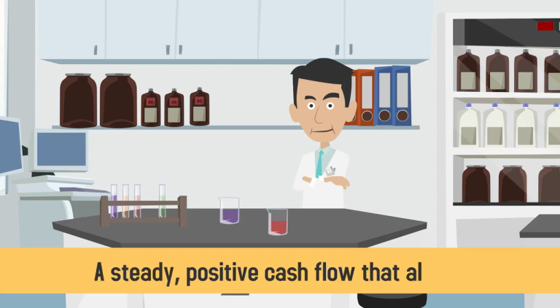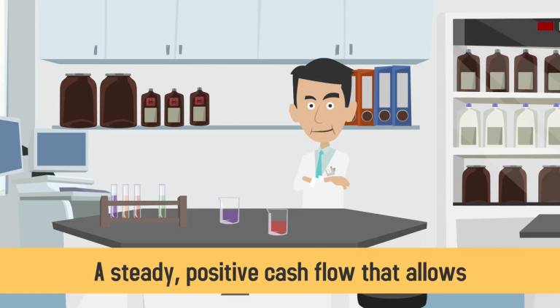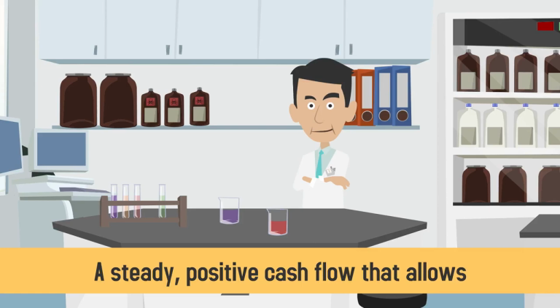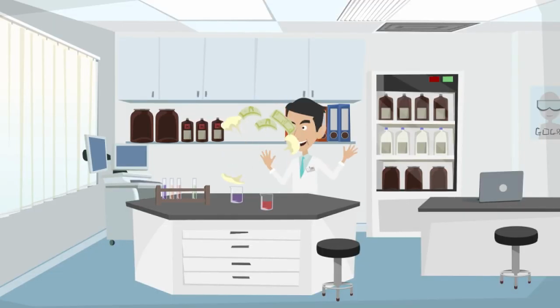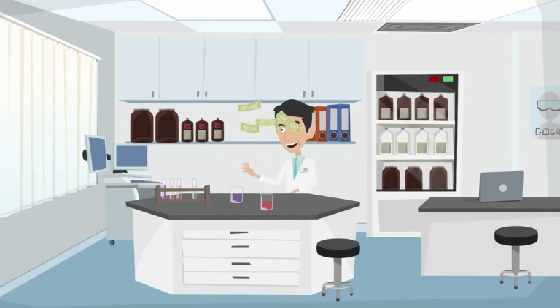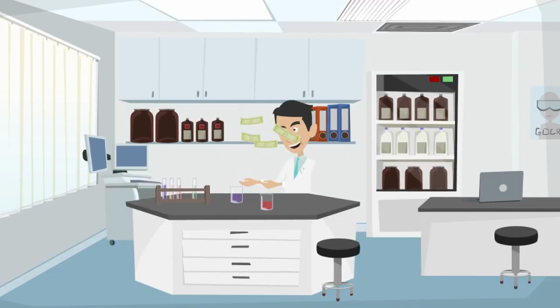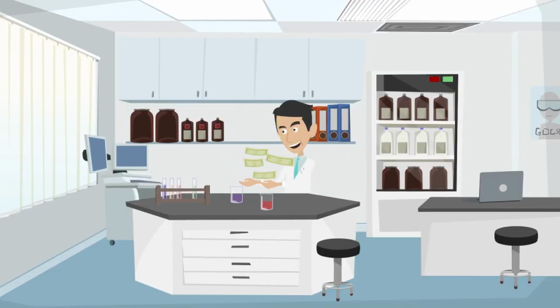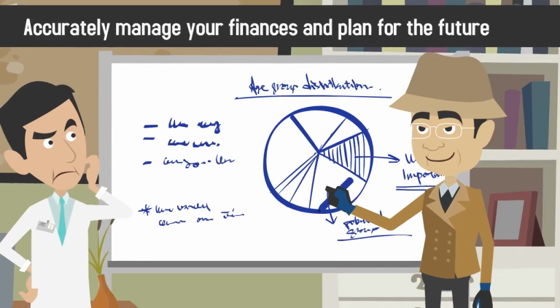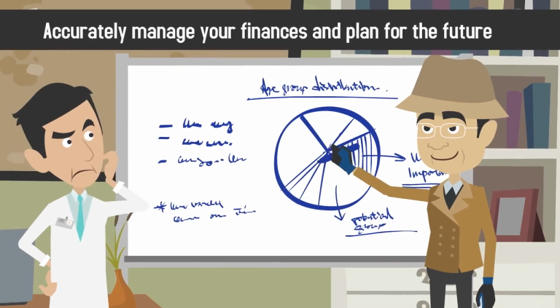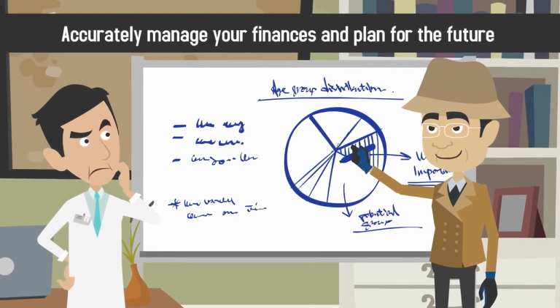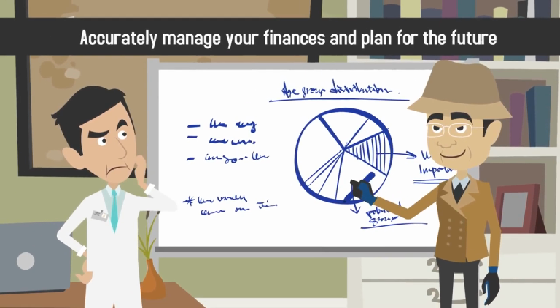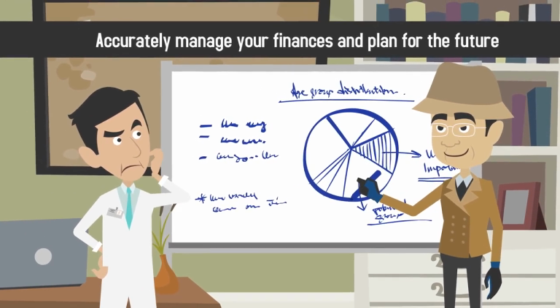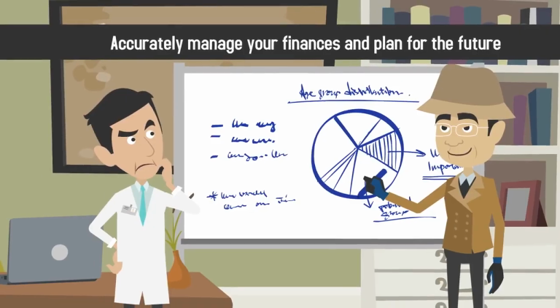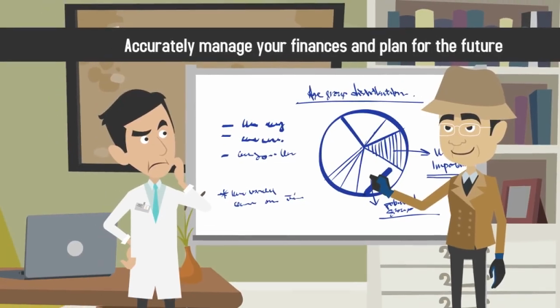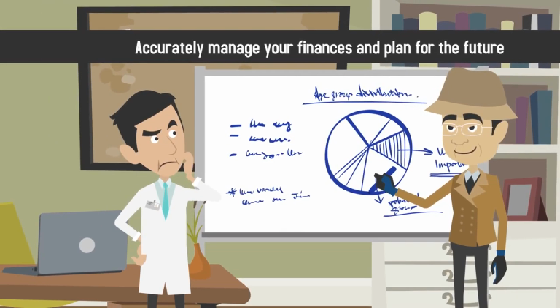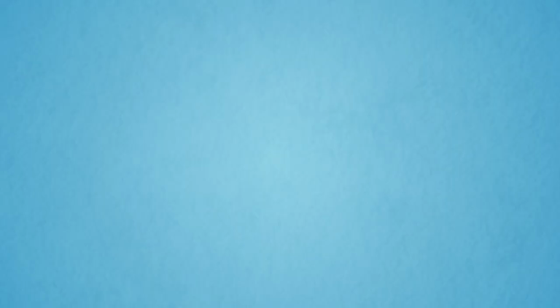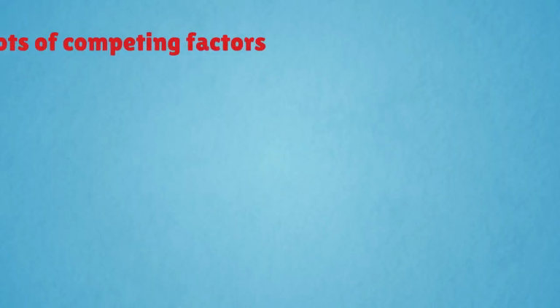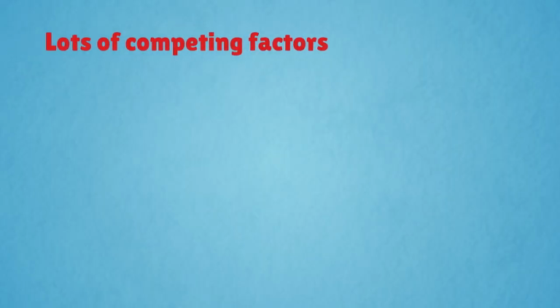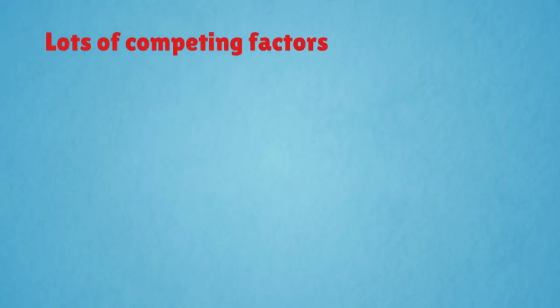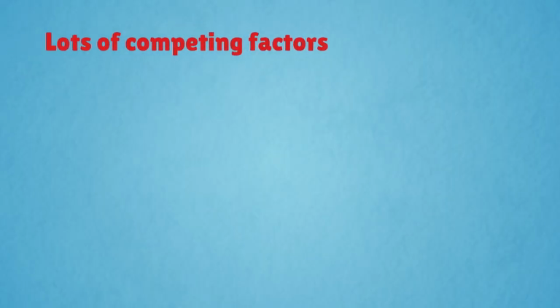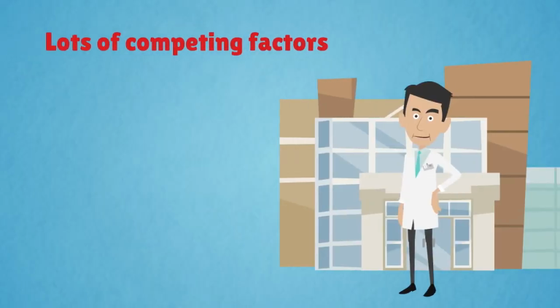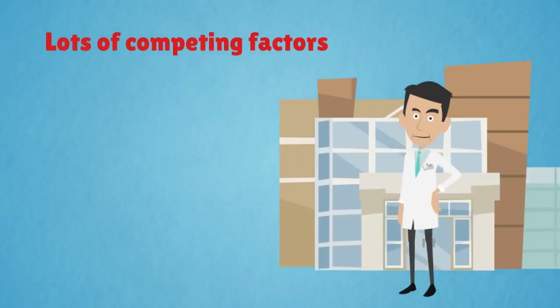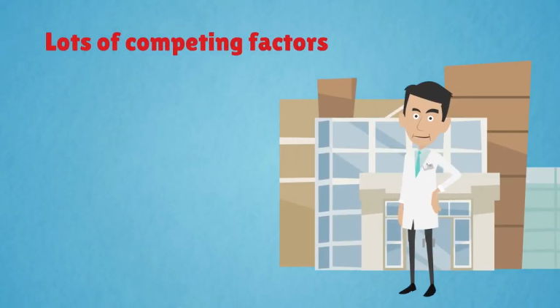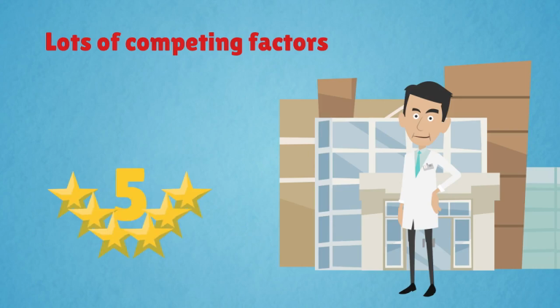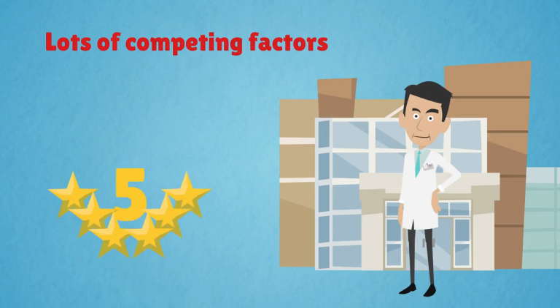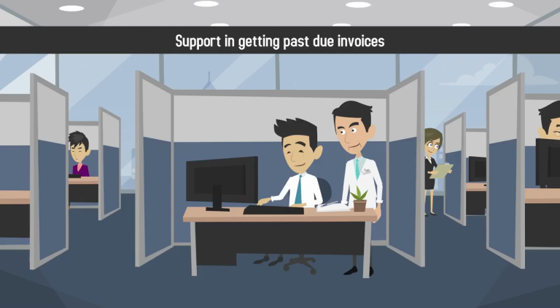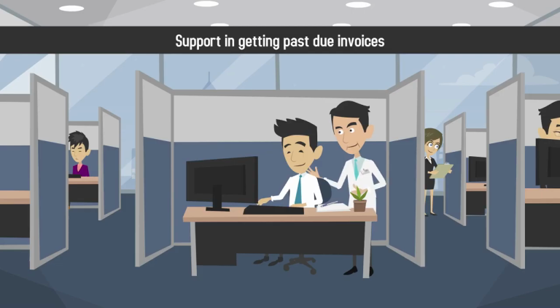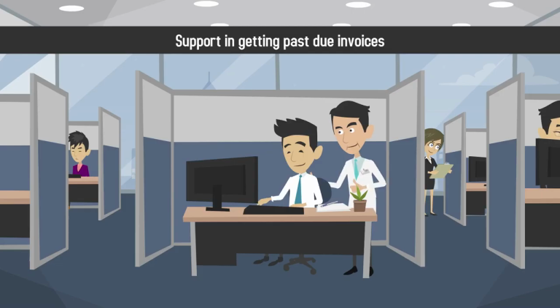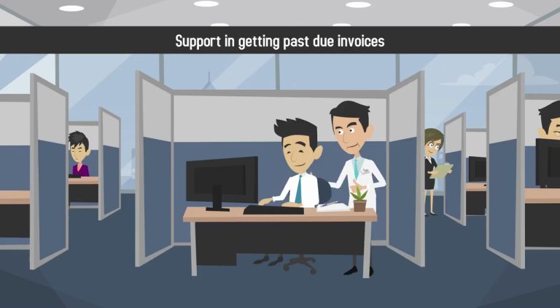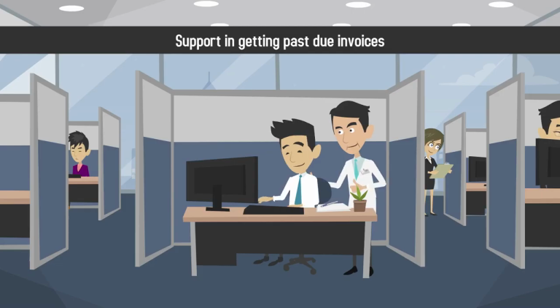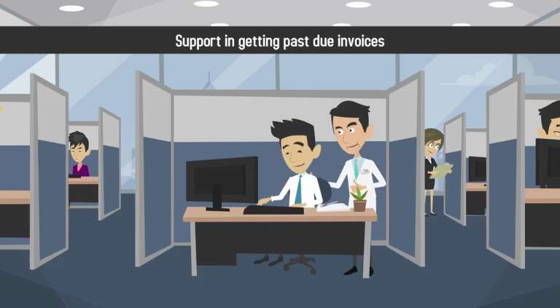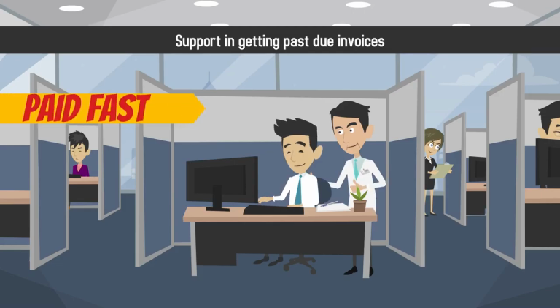The benefits of money factoring include a steady positive cash flow that allows you to access funds within hours, the ability to accurately manage your finances and plan for the future, lots of competing factors vying for your business and offering great rates, and support in getting past due invoices paid fast.